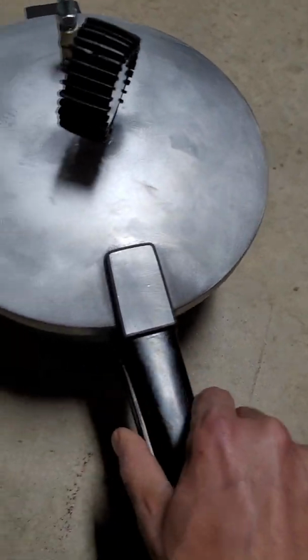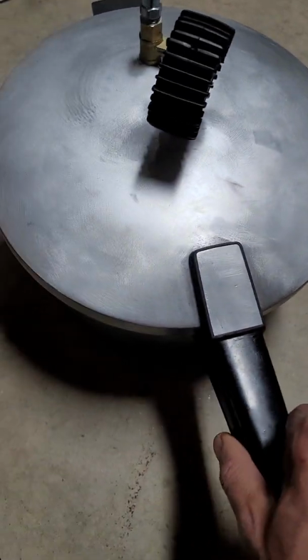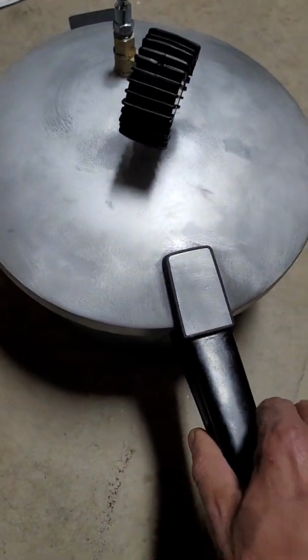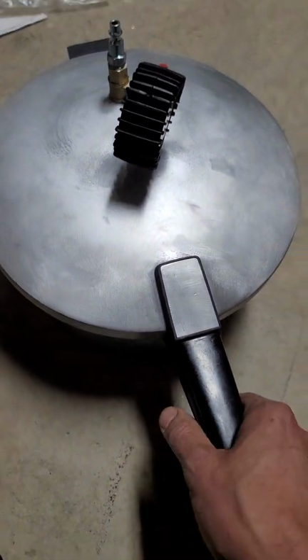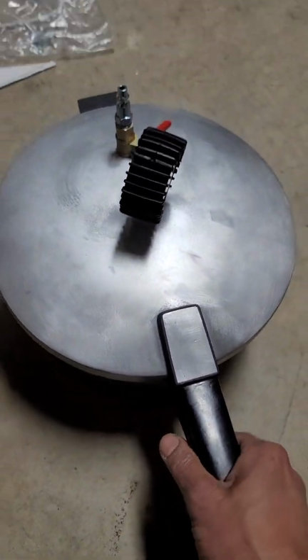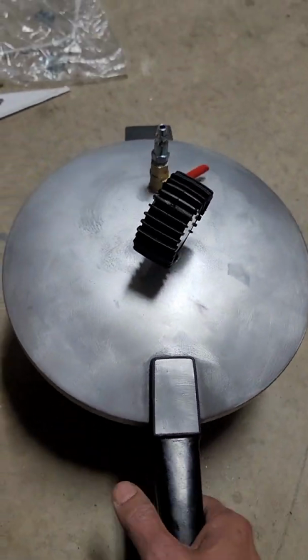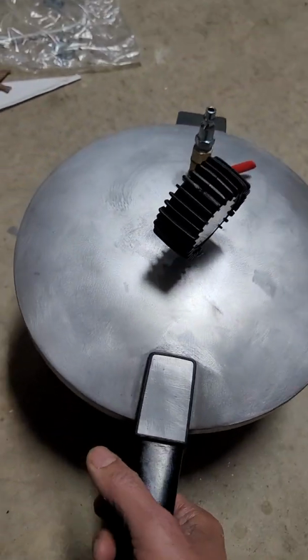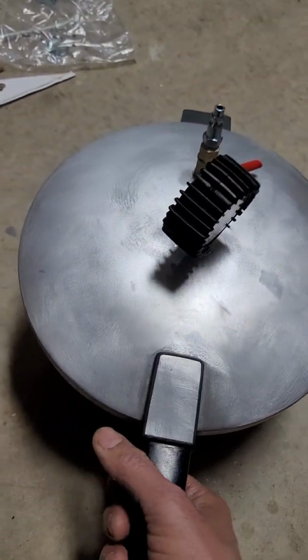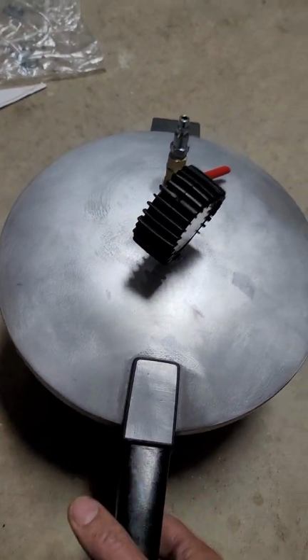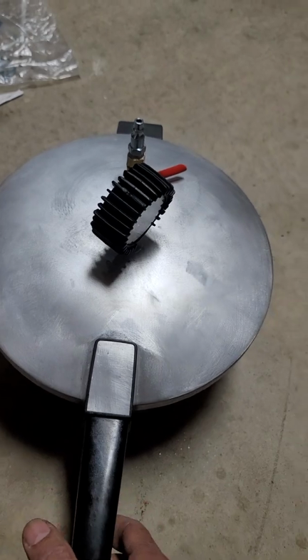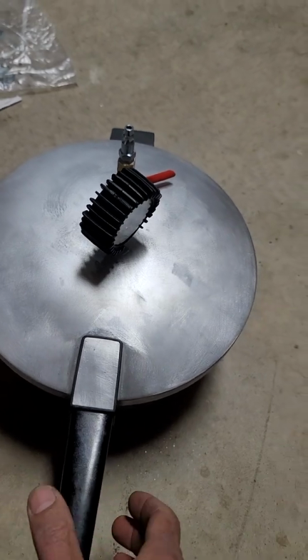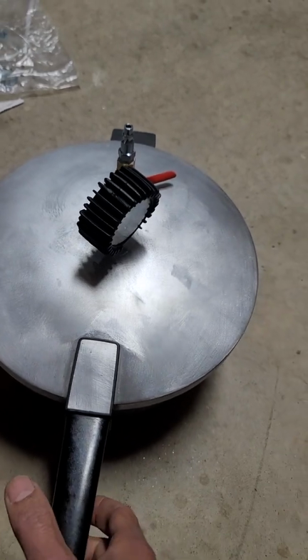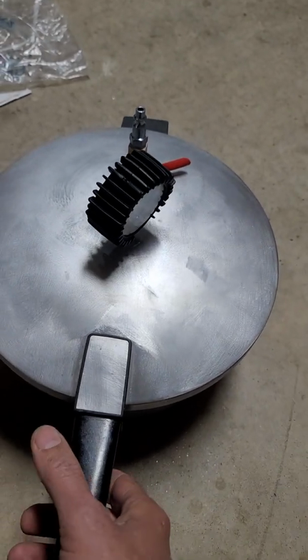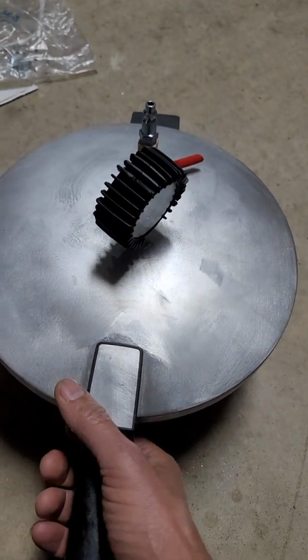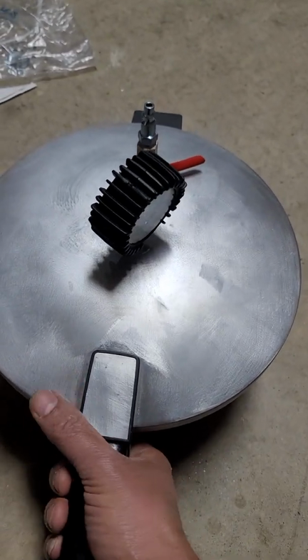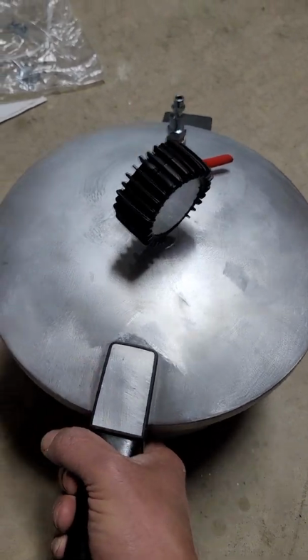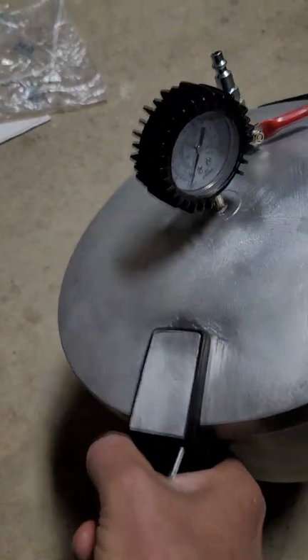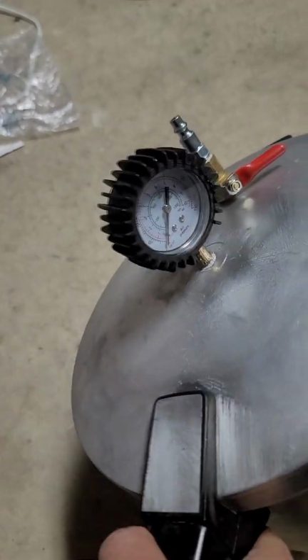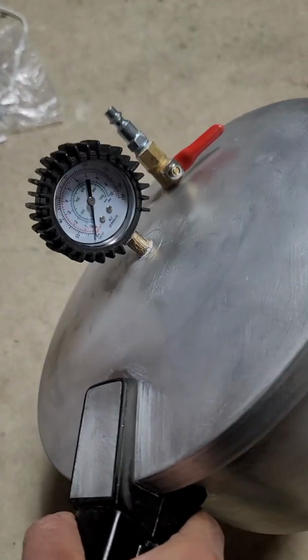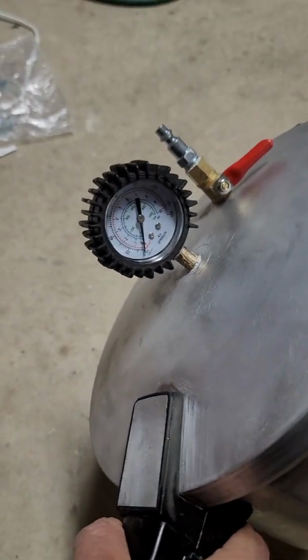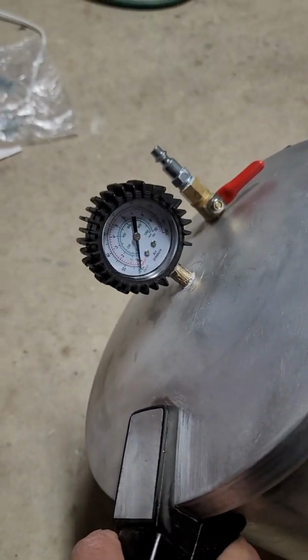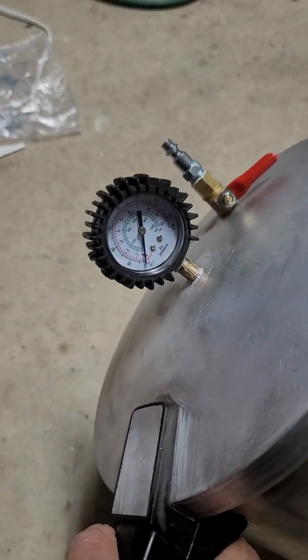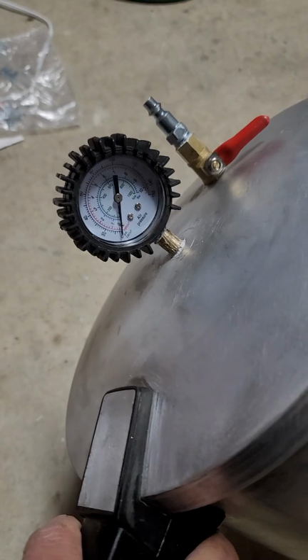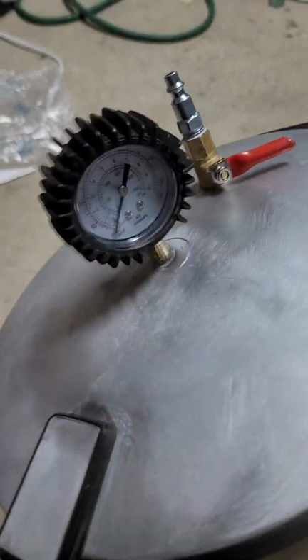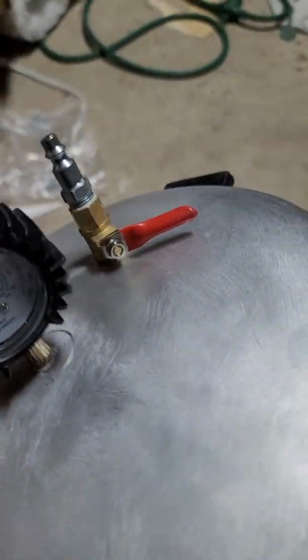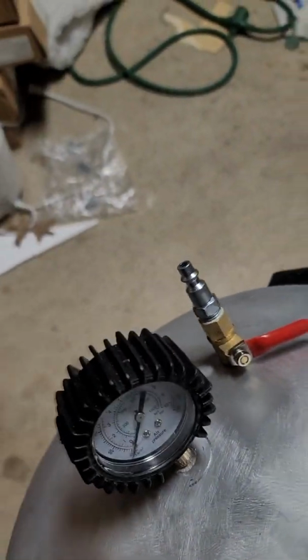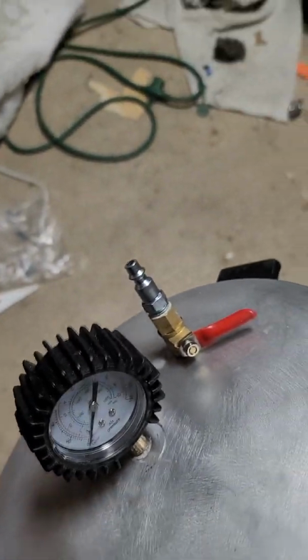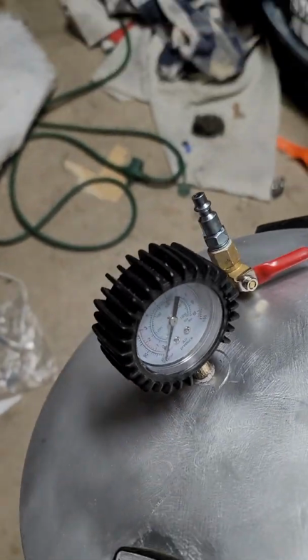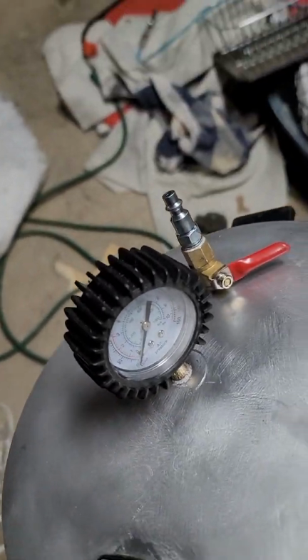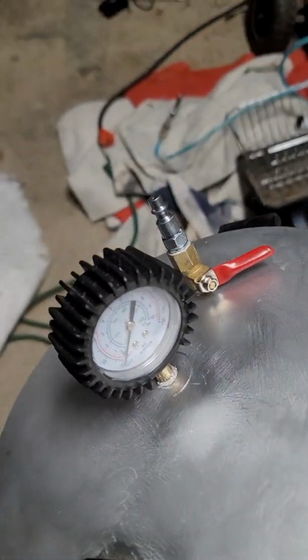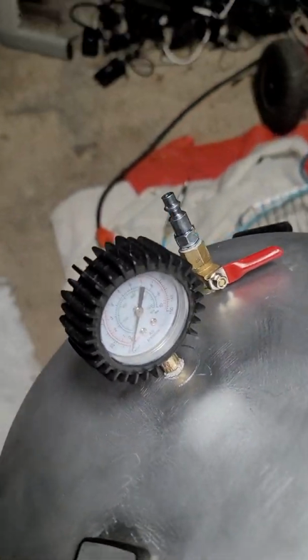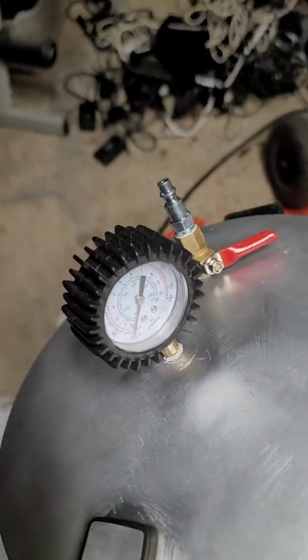Then close it up. If you want to see it, I can take it up to 80 psi, but I didn't go over that because we don't need that much. Maybe 40 or 50 psi is enough.